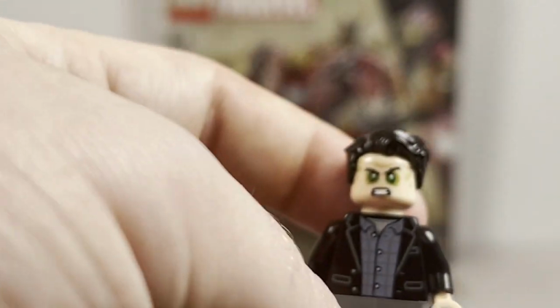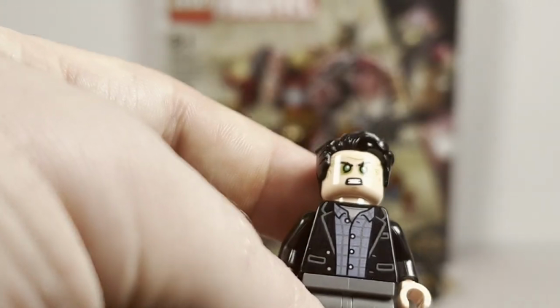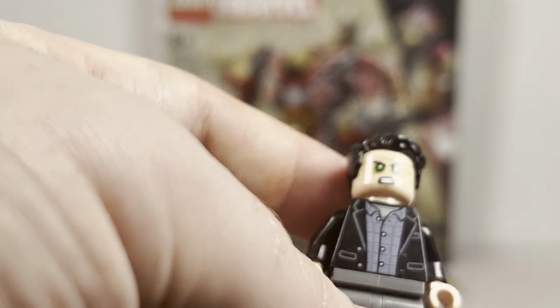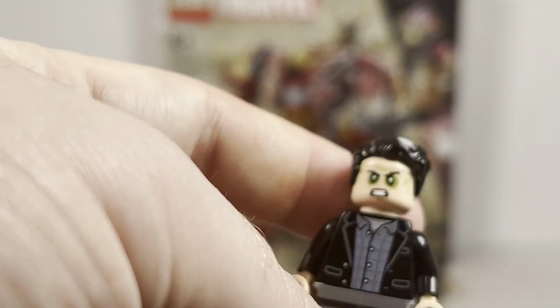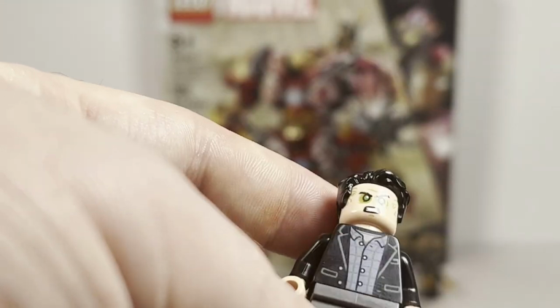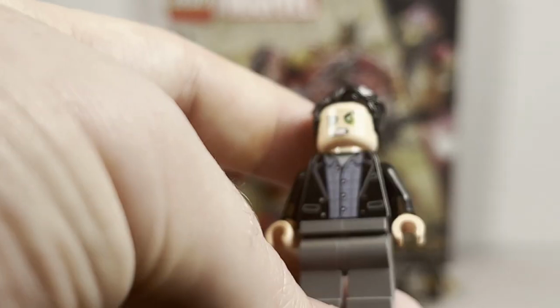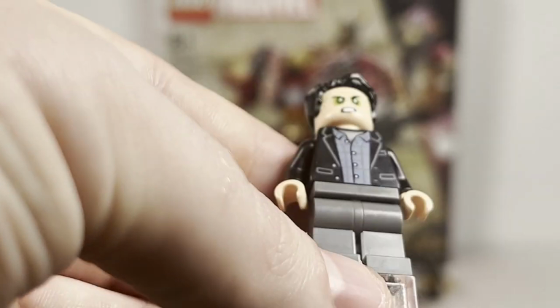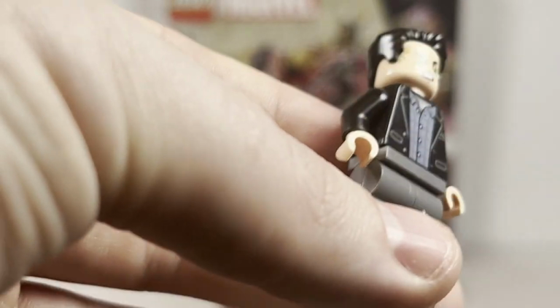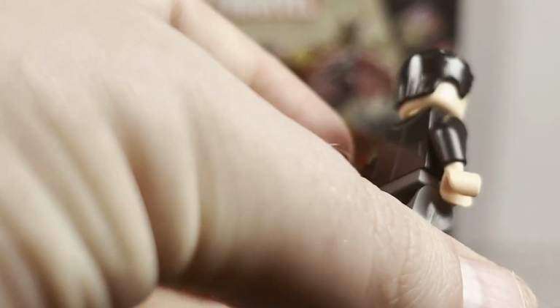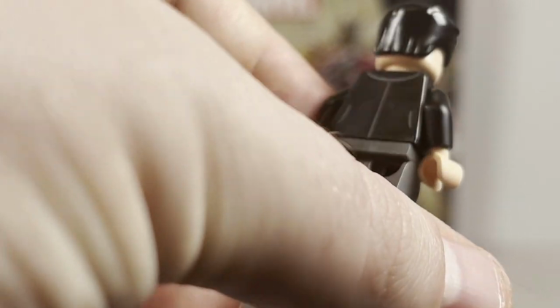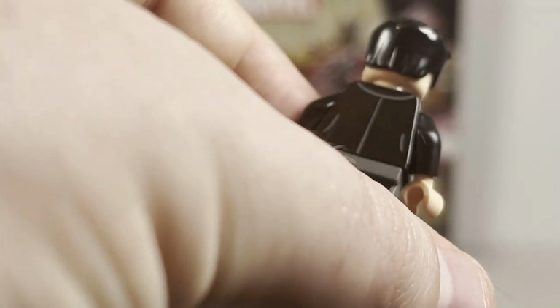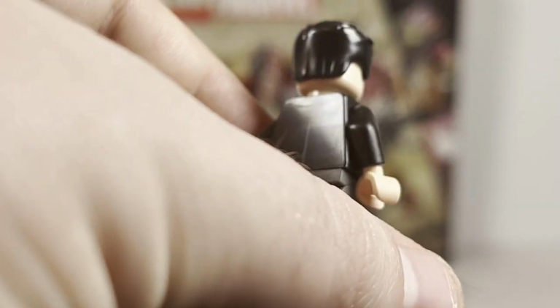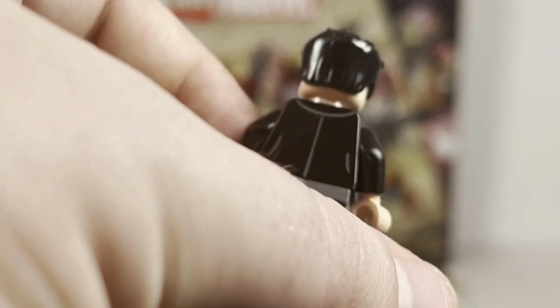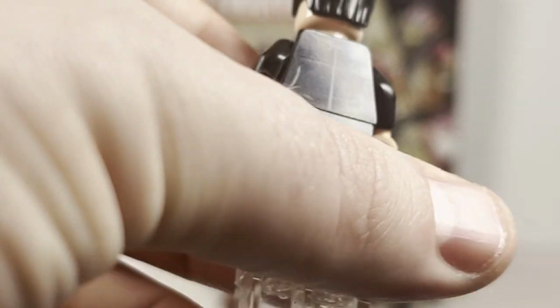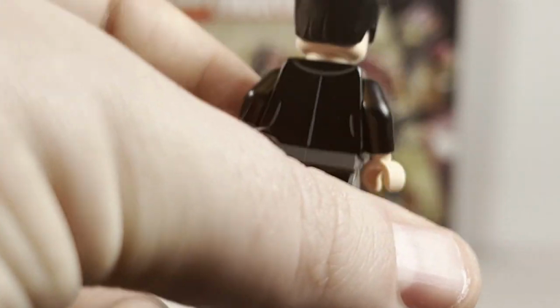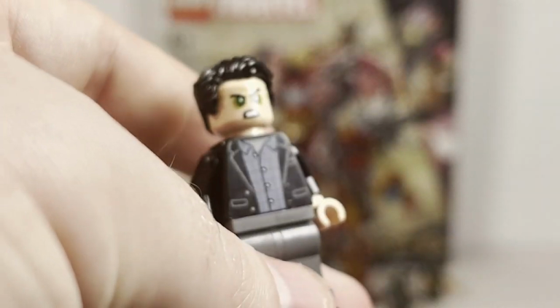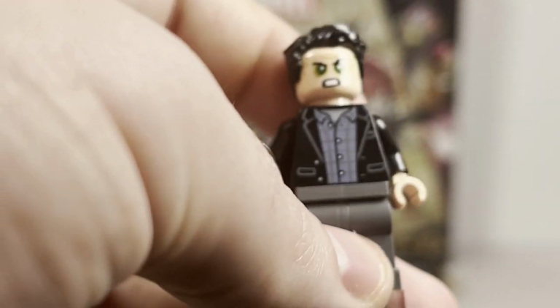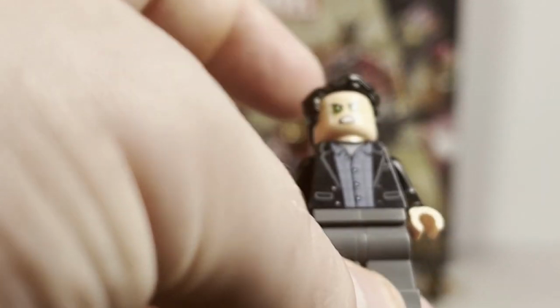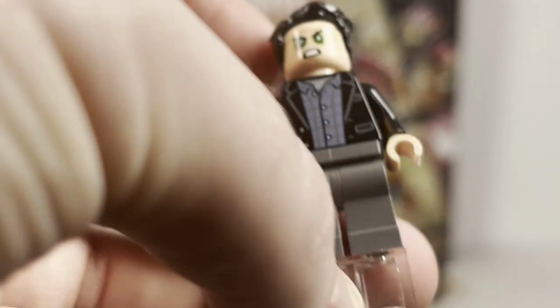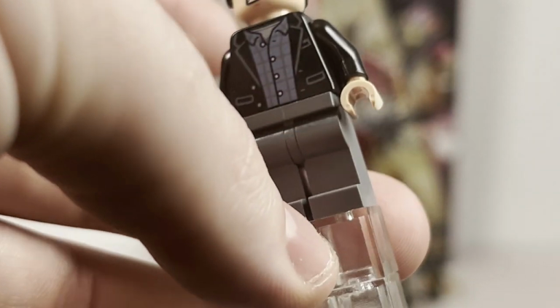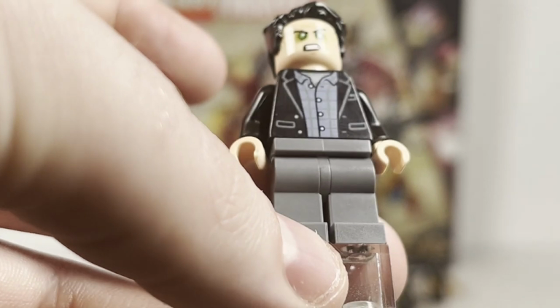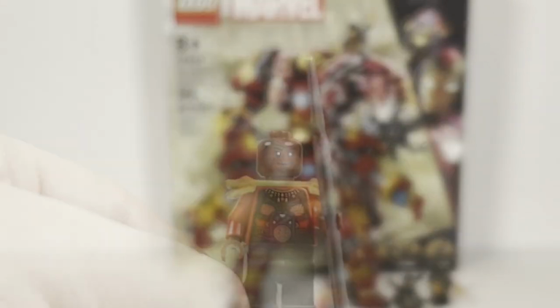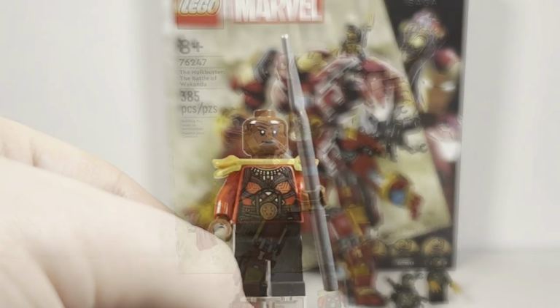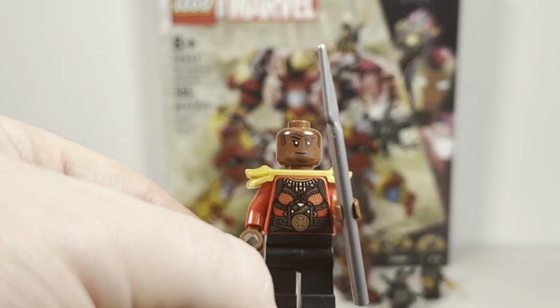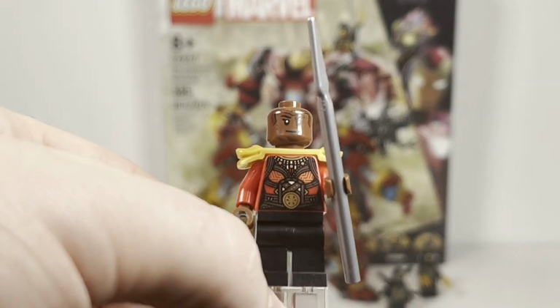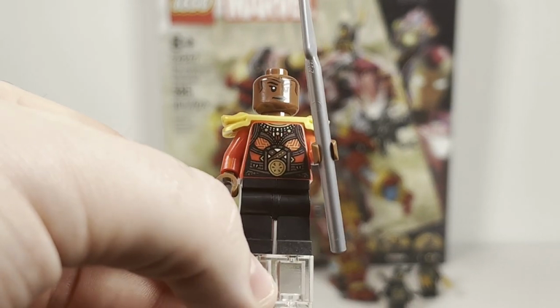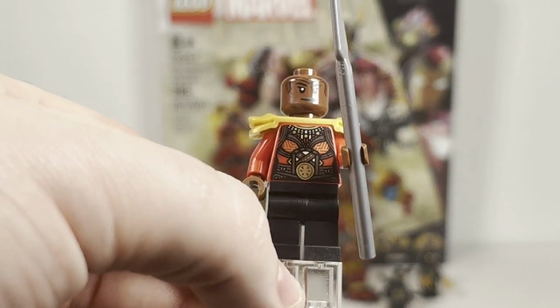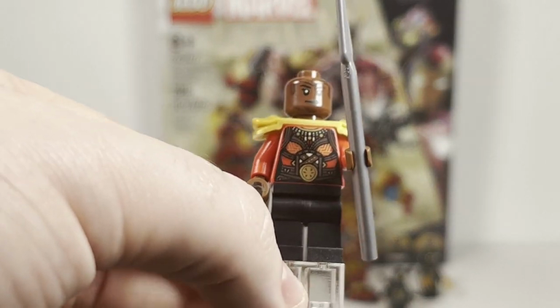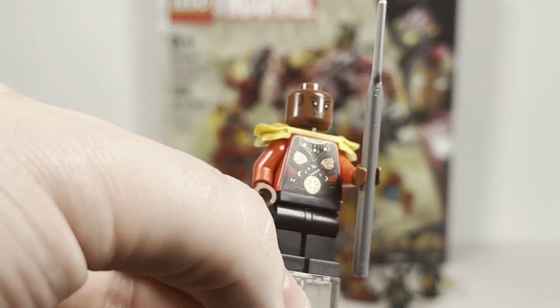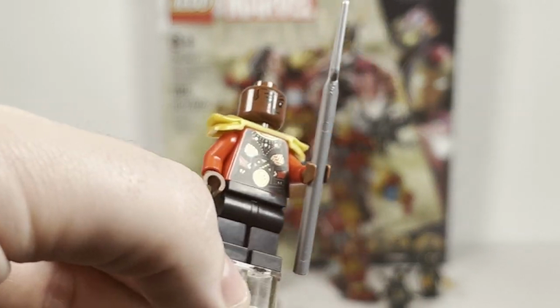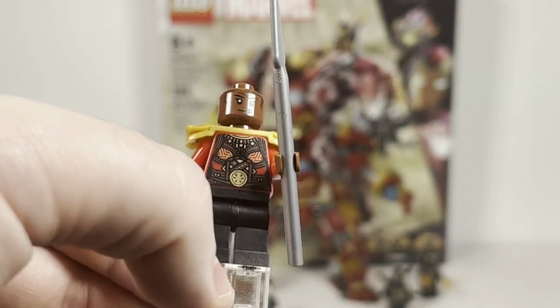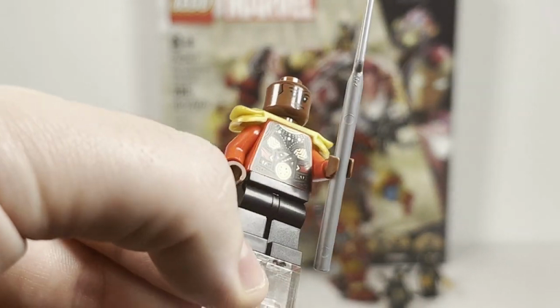I believe this is an exclusive face print, which is very nice indeed. The figure has basic back printing and torso print, but no leg or arm printing.